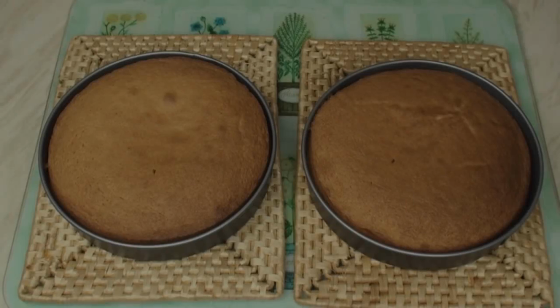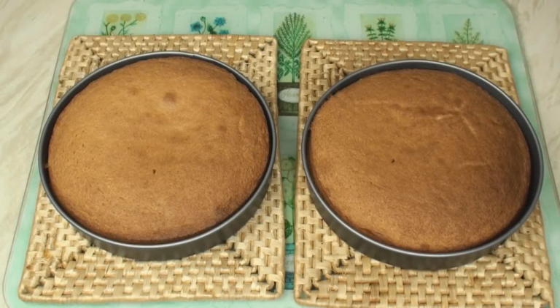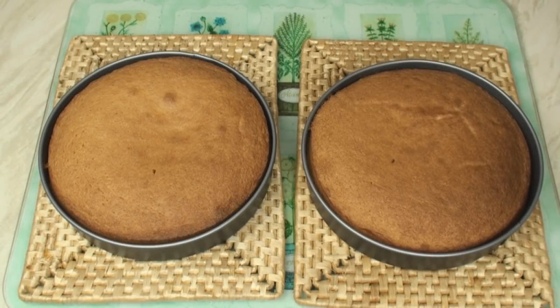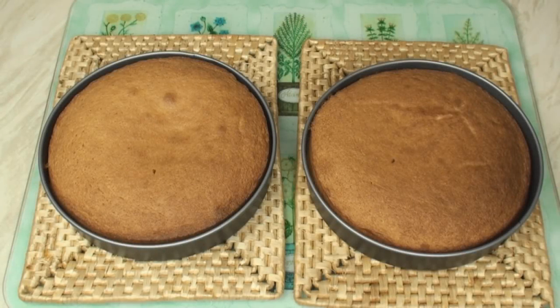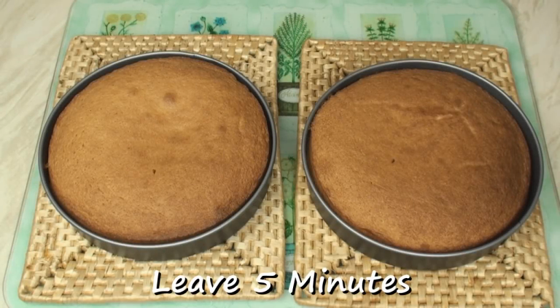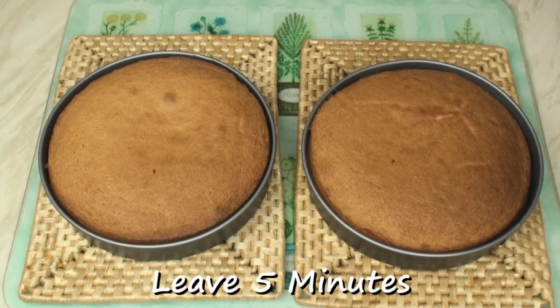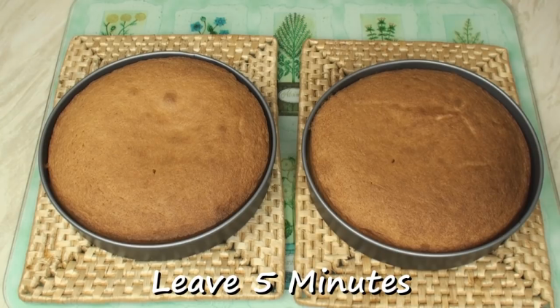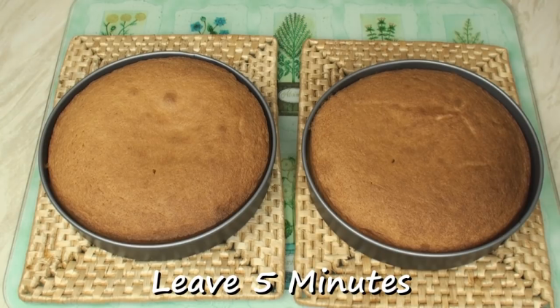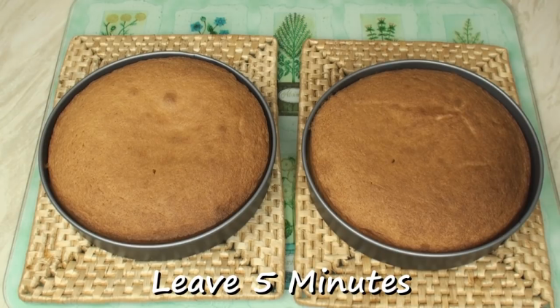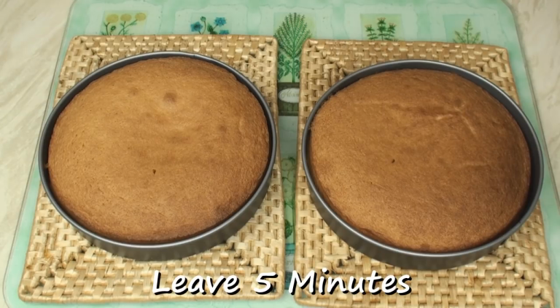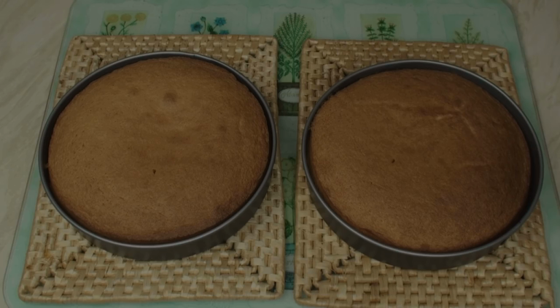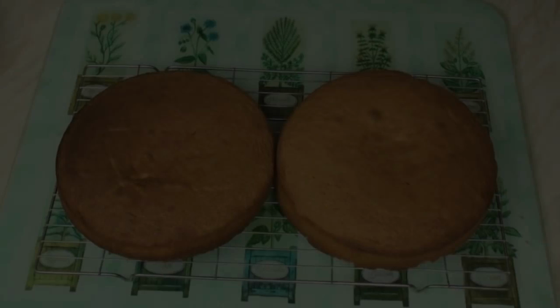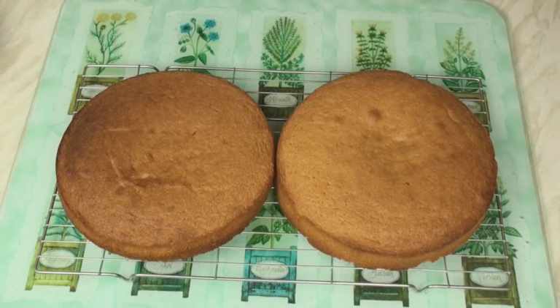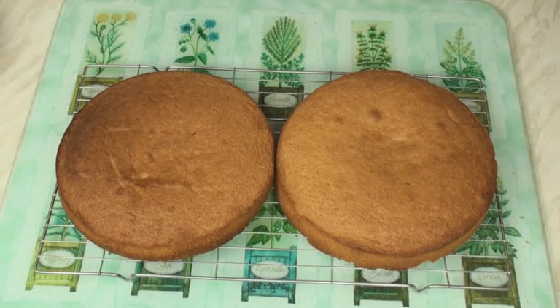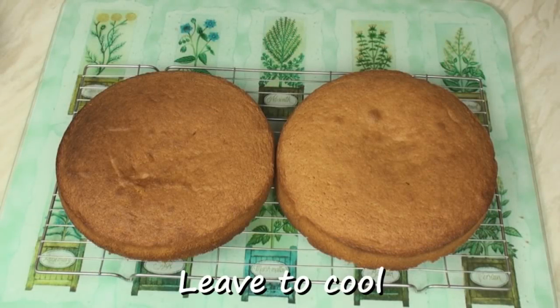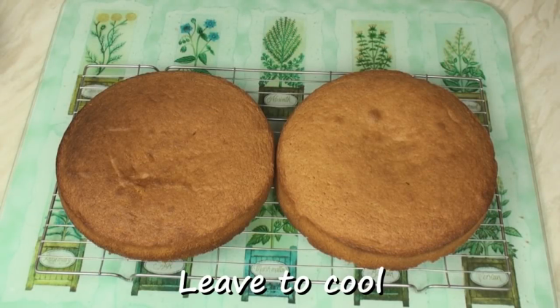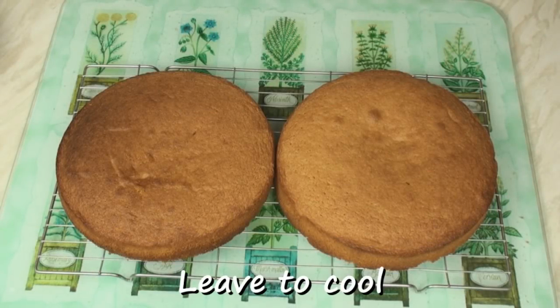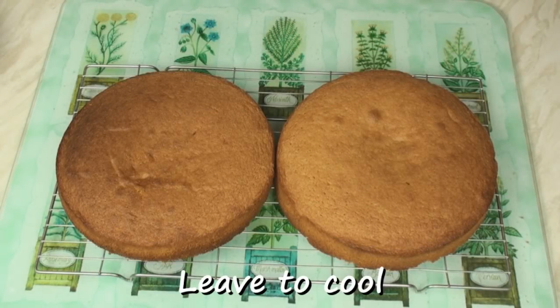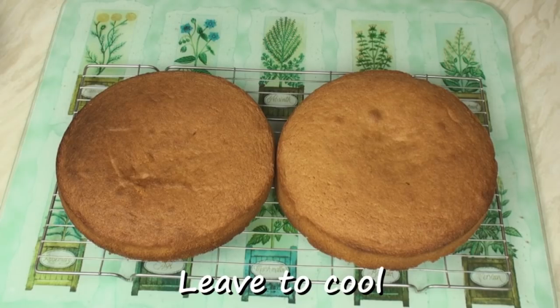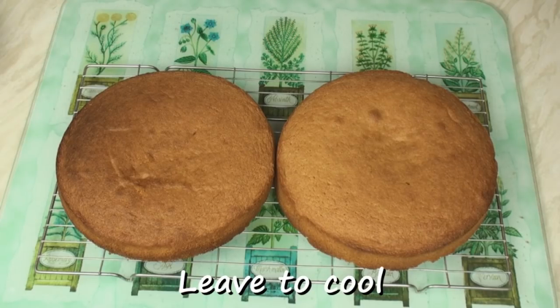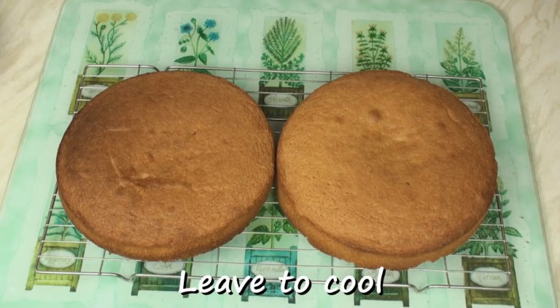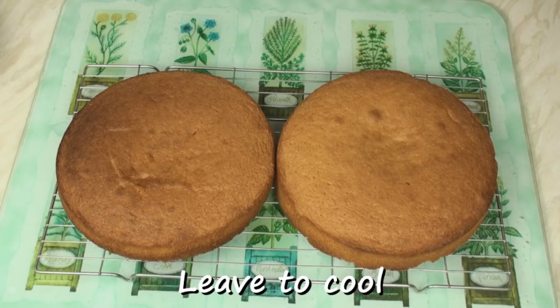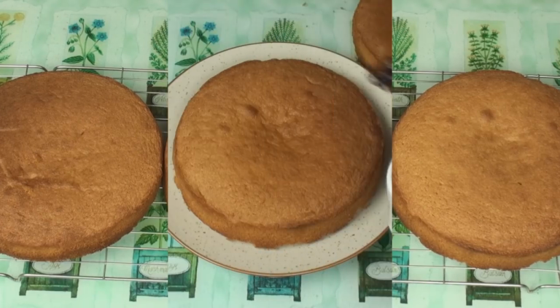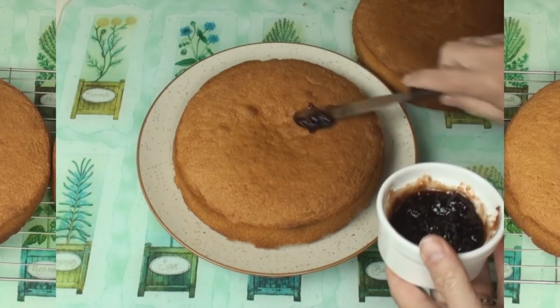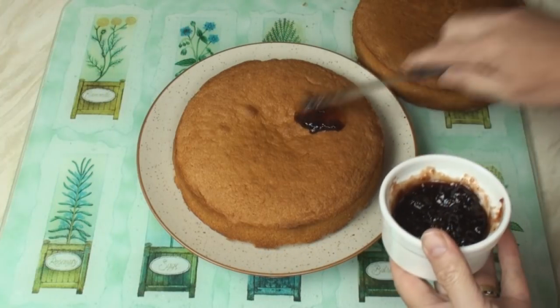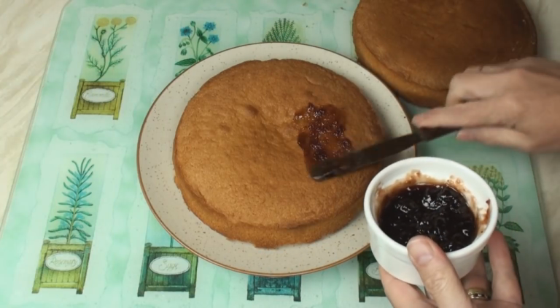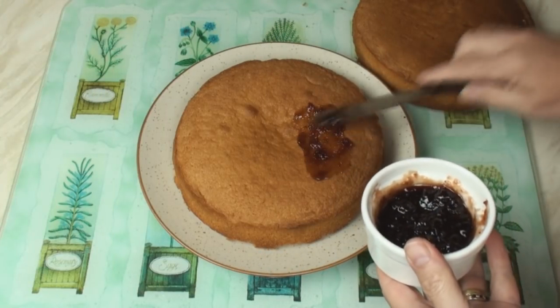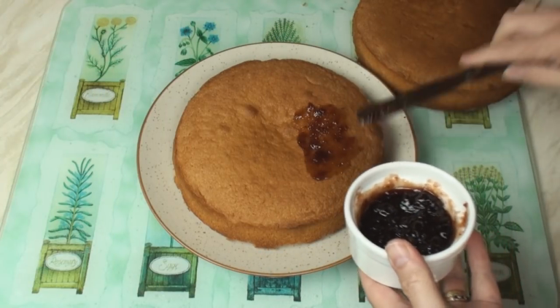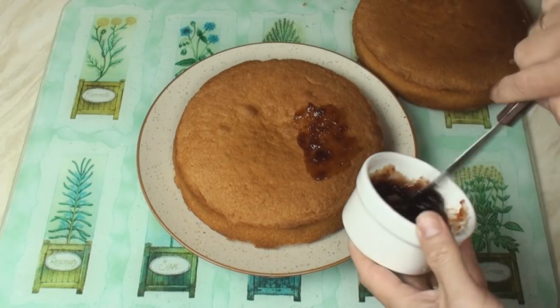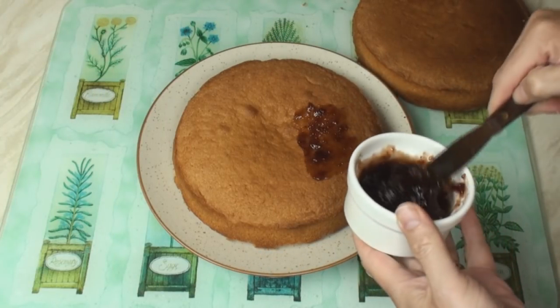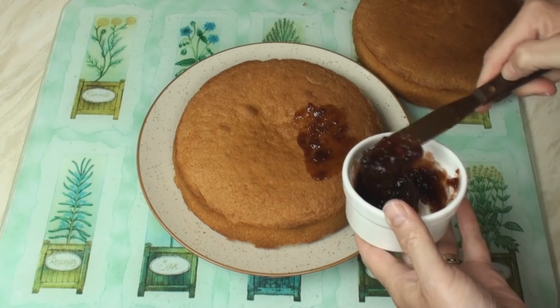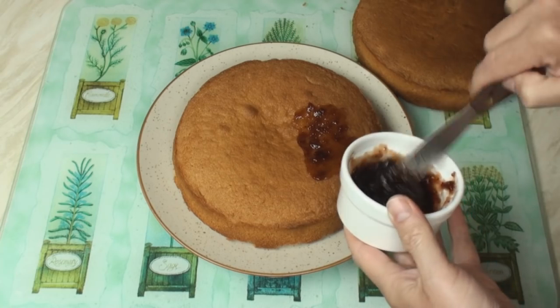Once the cakes are cooked, leave them to cool for 5 minutes. Then transfer the cakes to a wire rack to cool completely. When the cake has cooled, spread one half with jam.